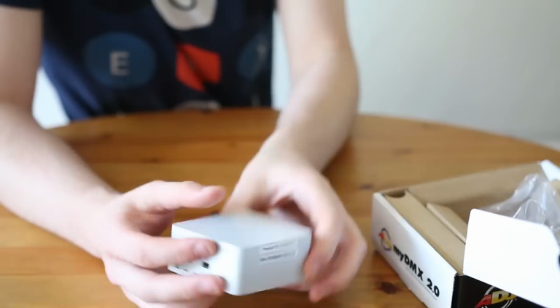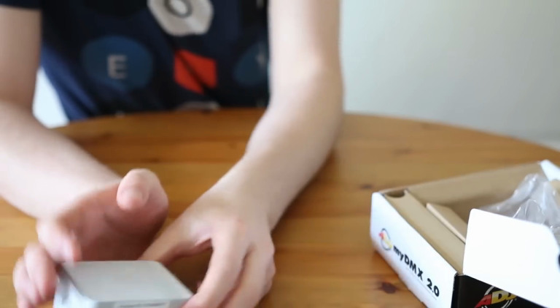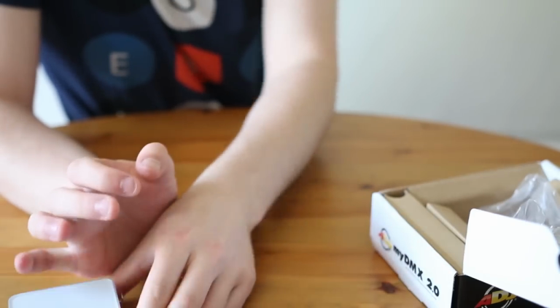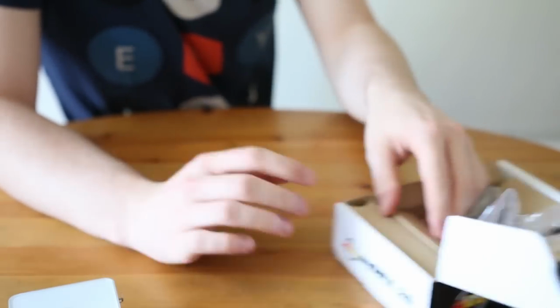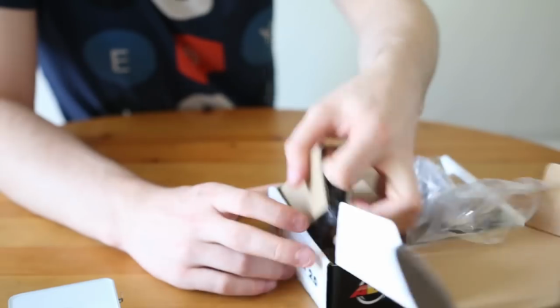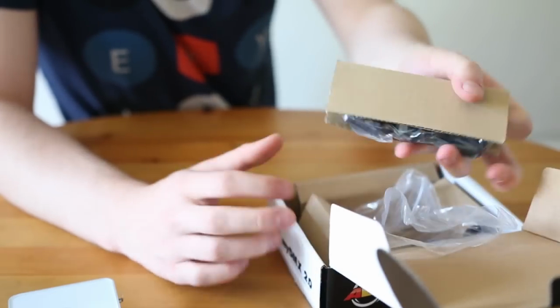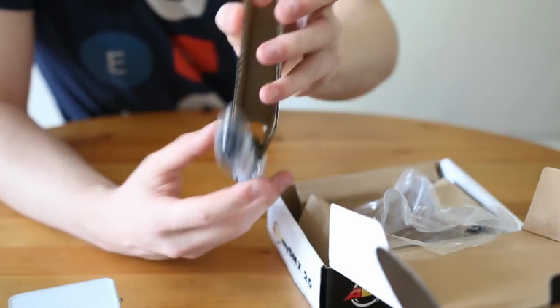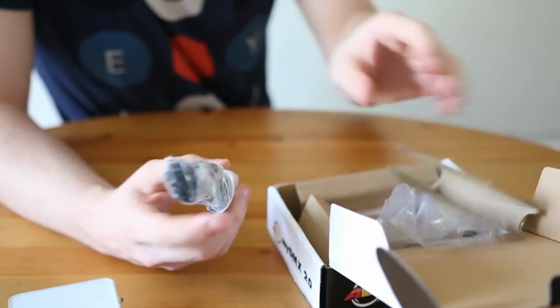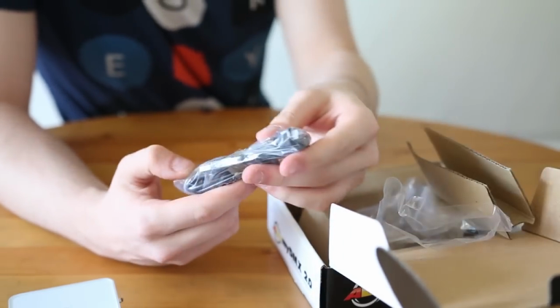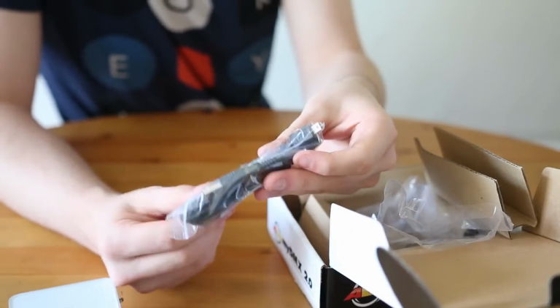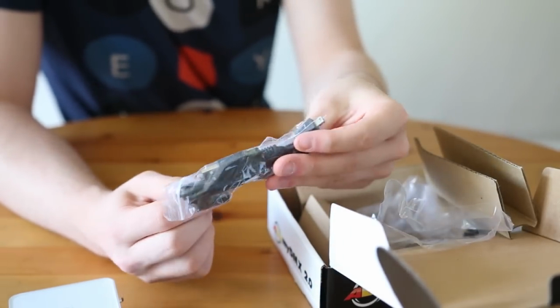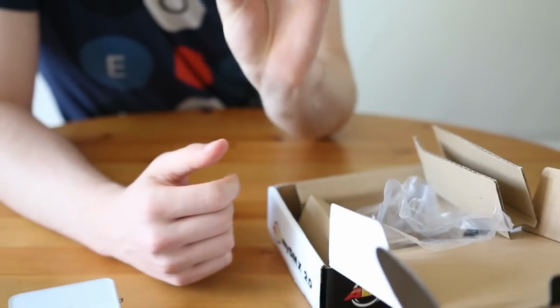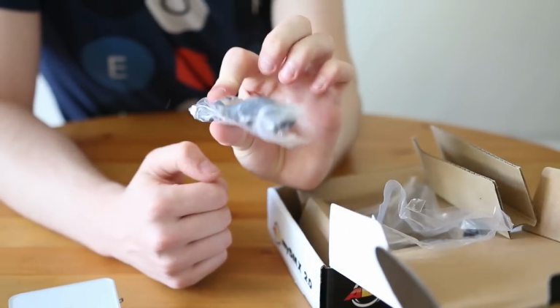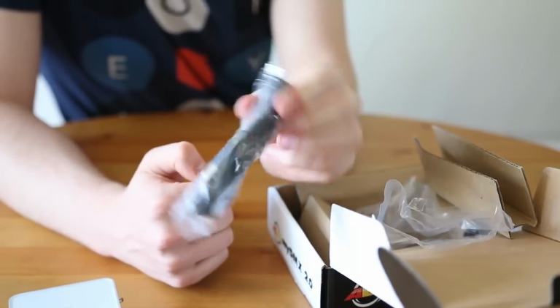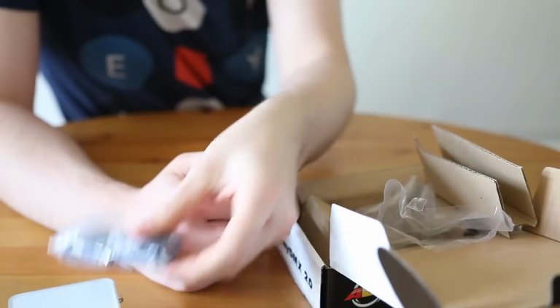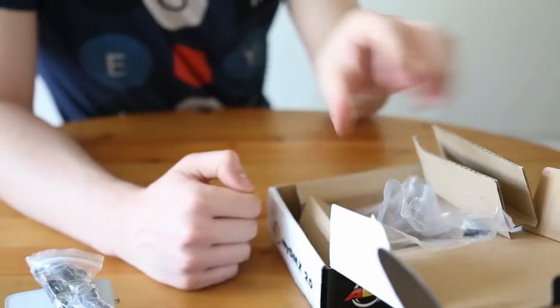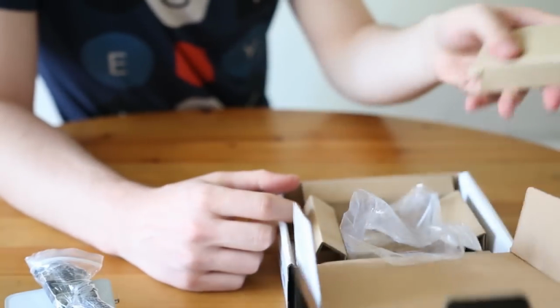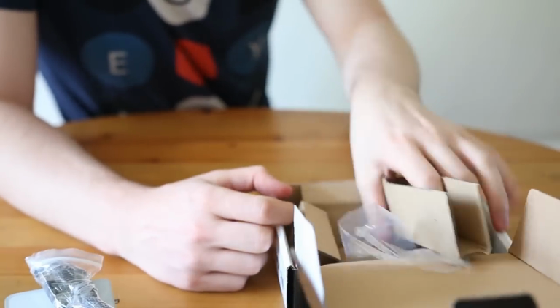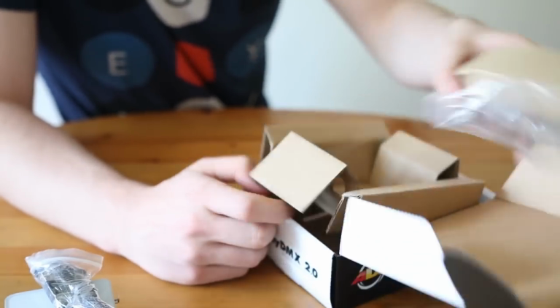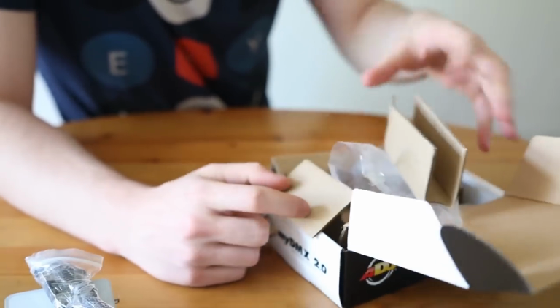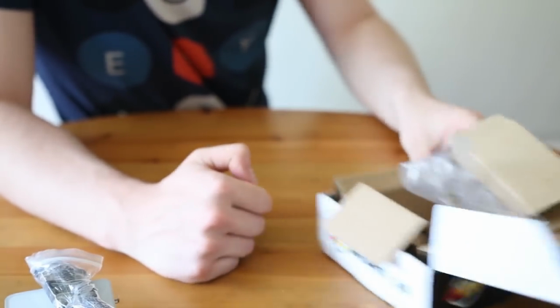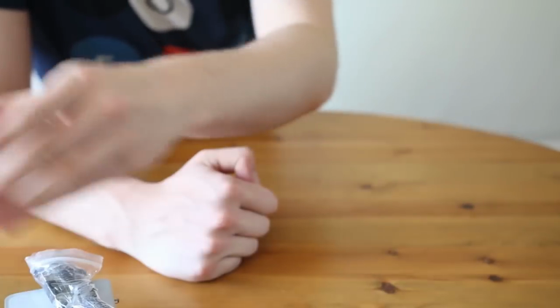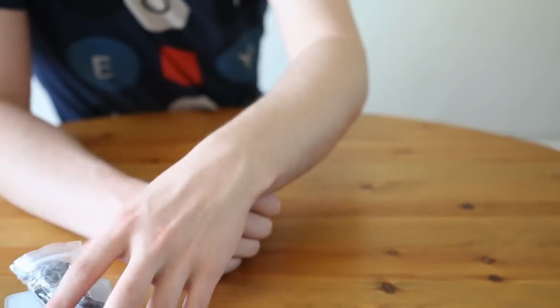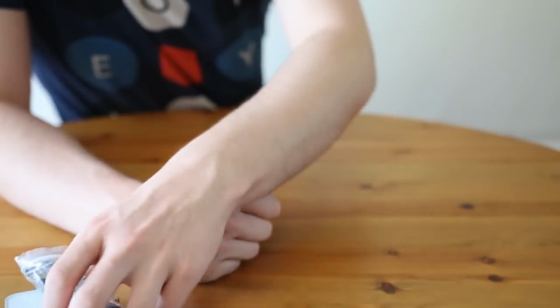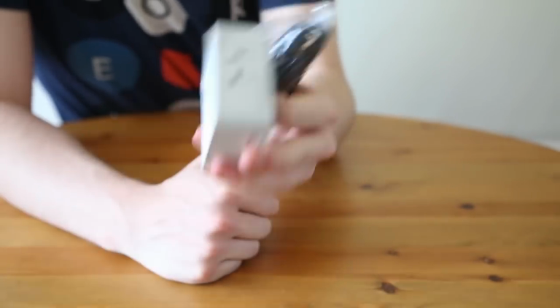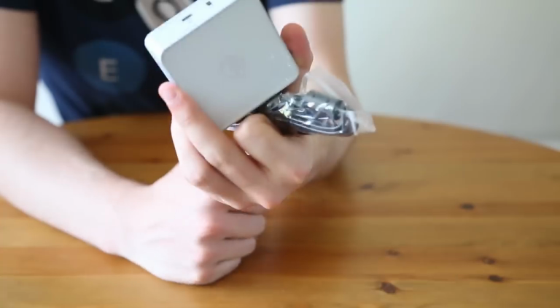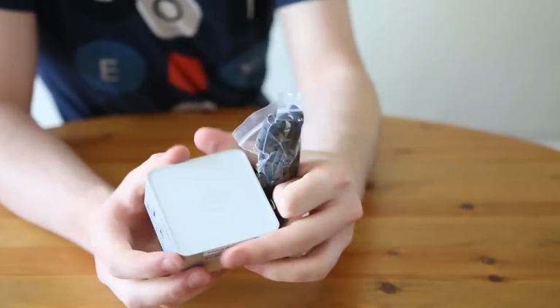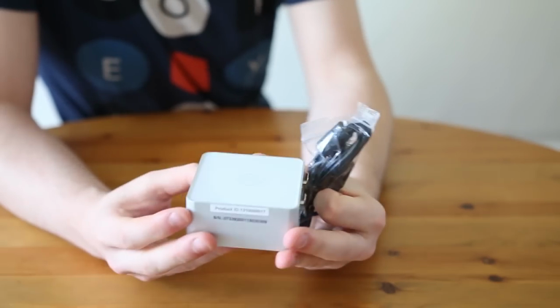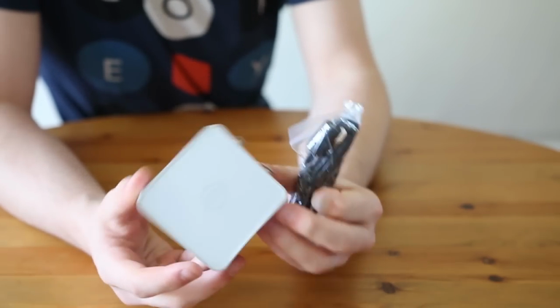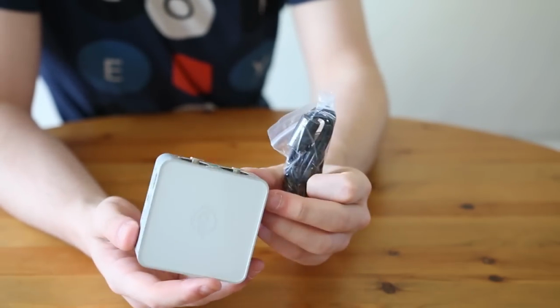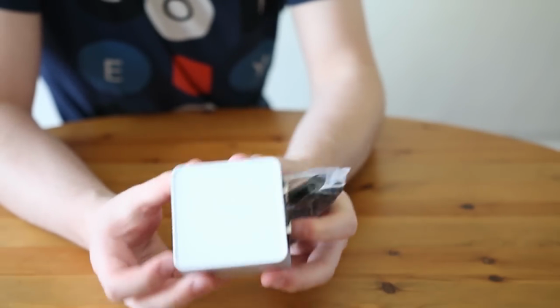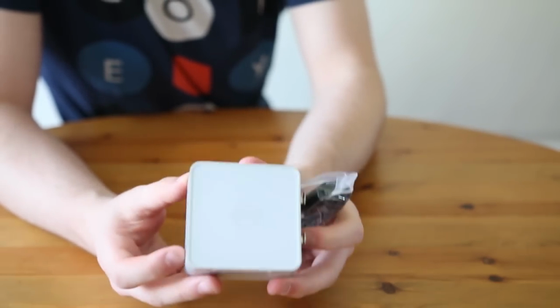What else is in the box? We also have a USB cable. That's about it — that is MyDMX 2.0. Video tutorials will come very soon.